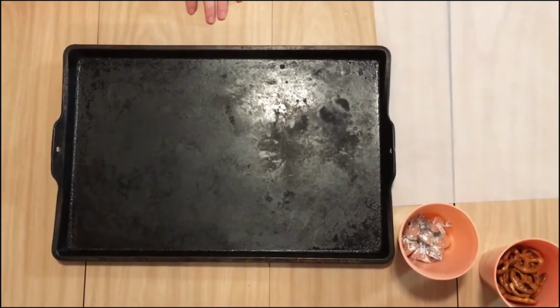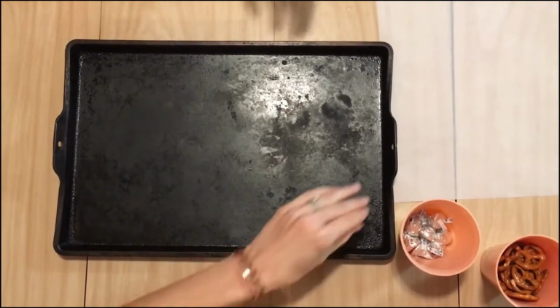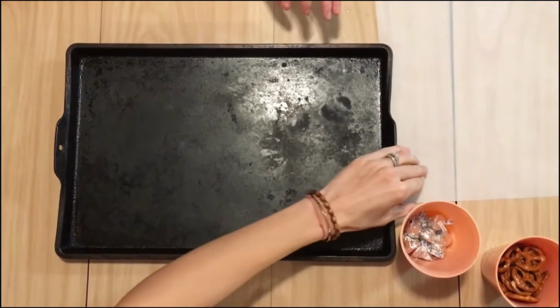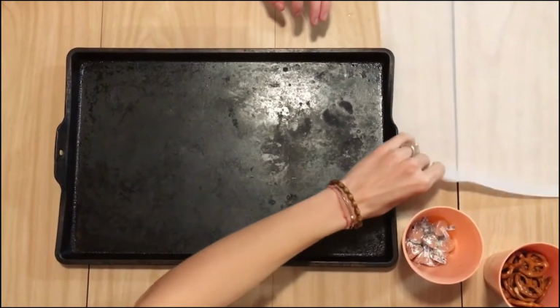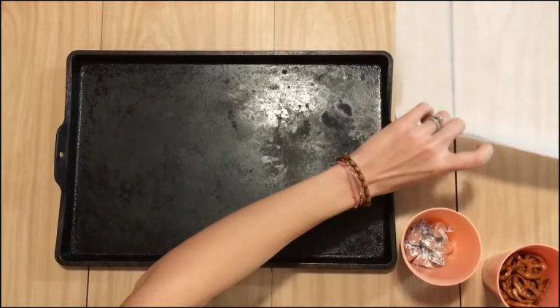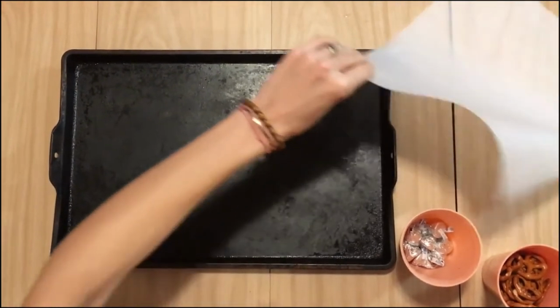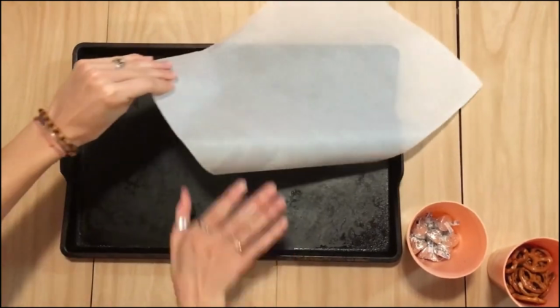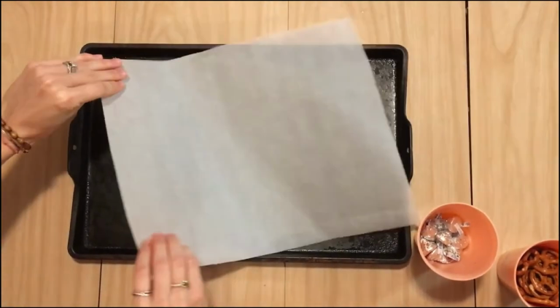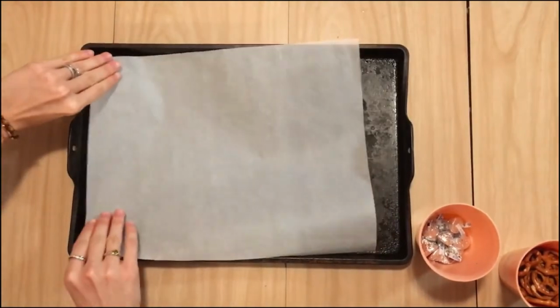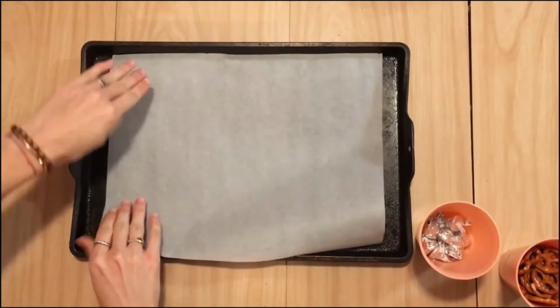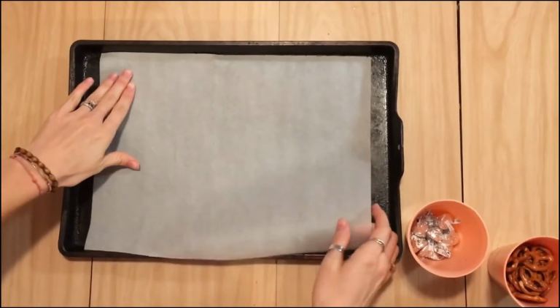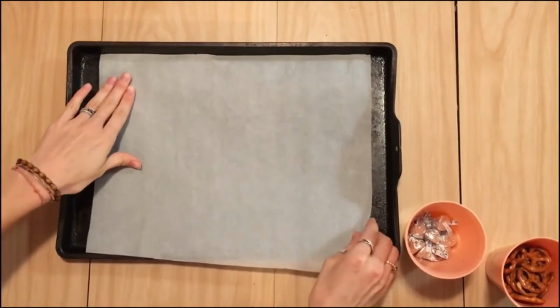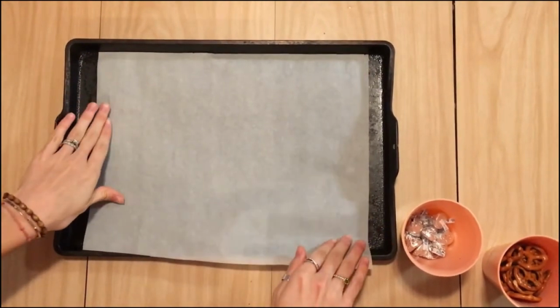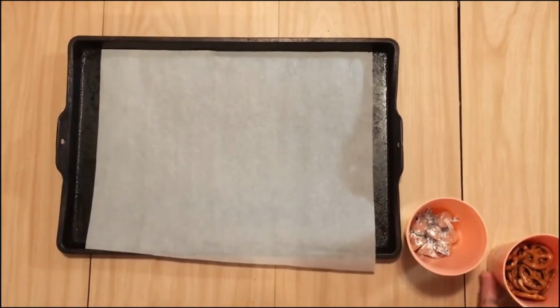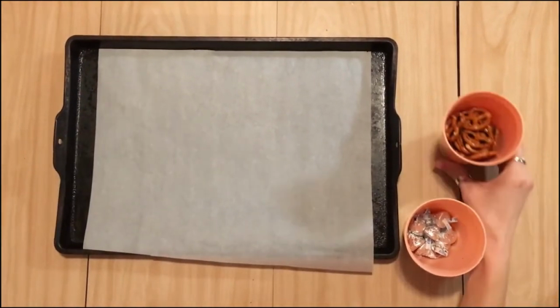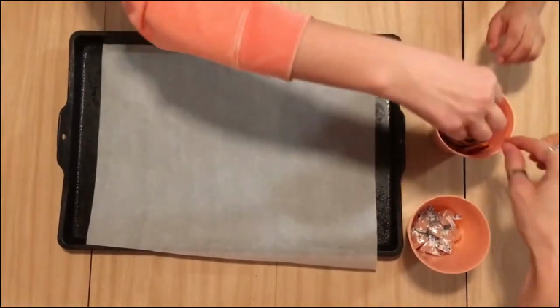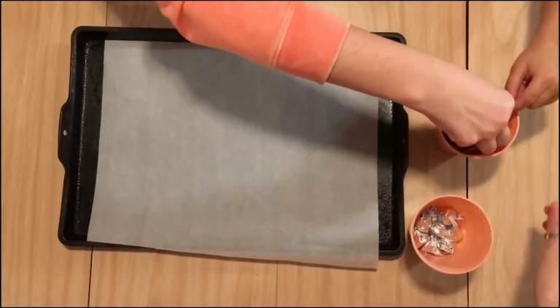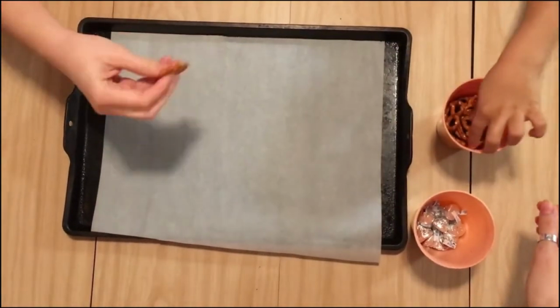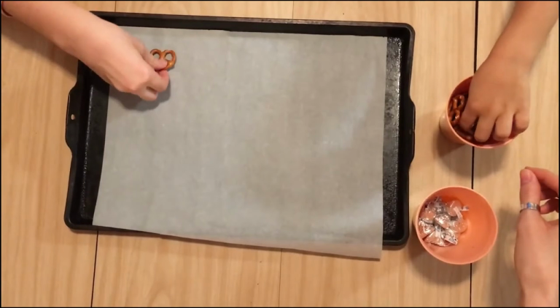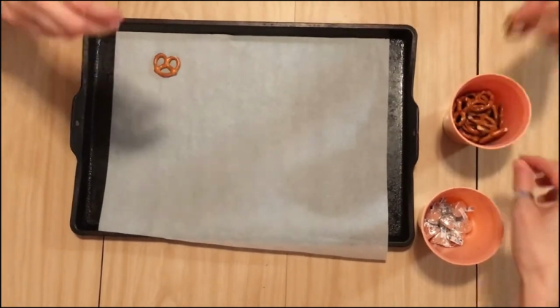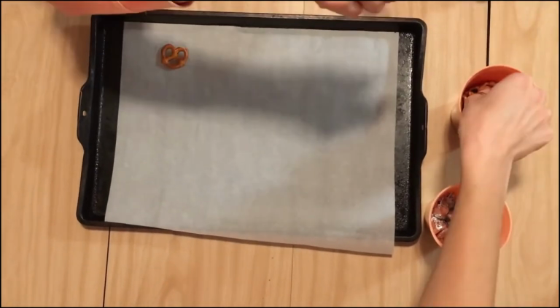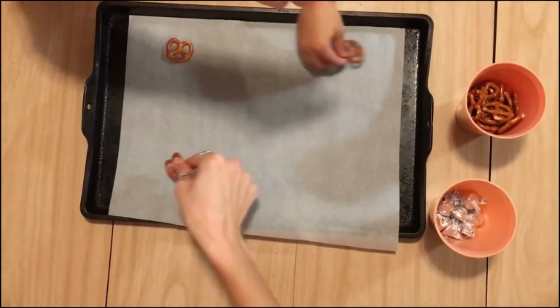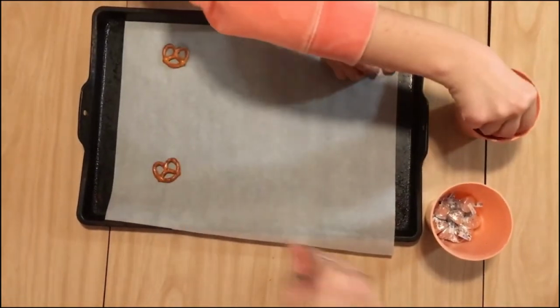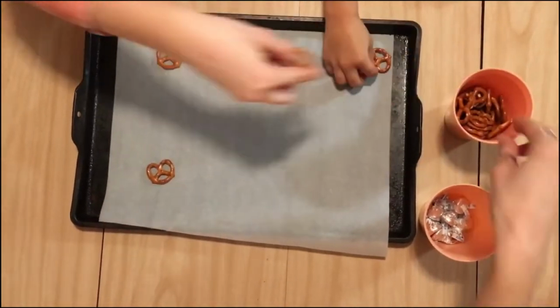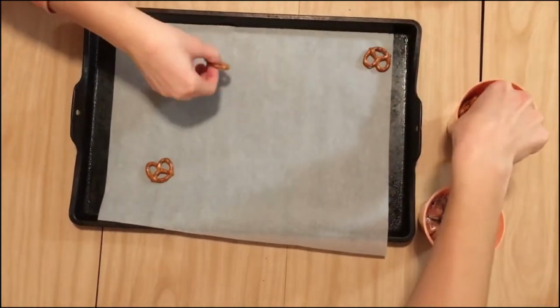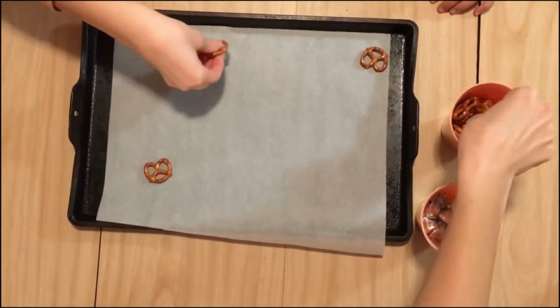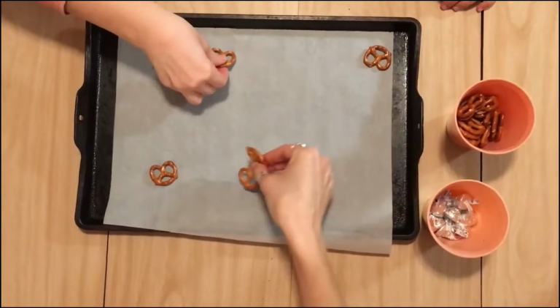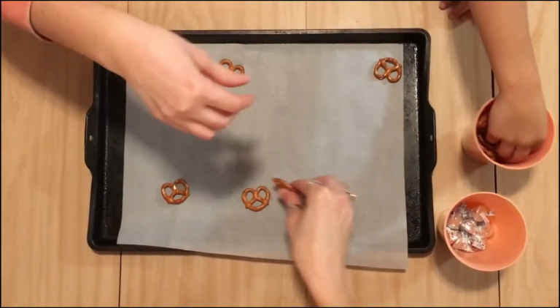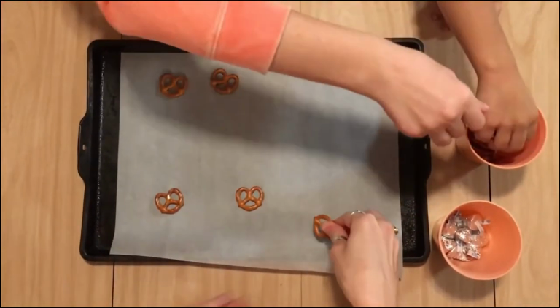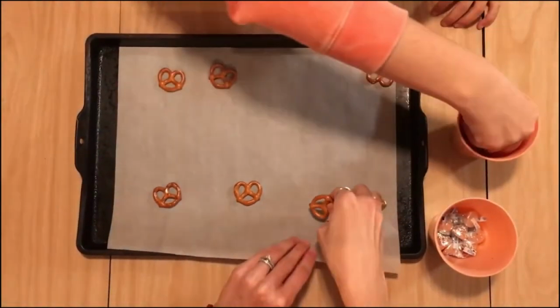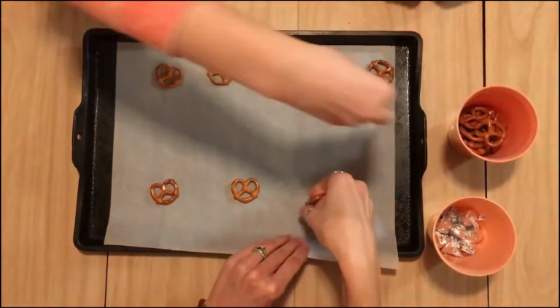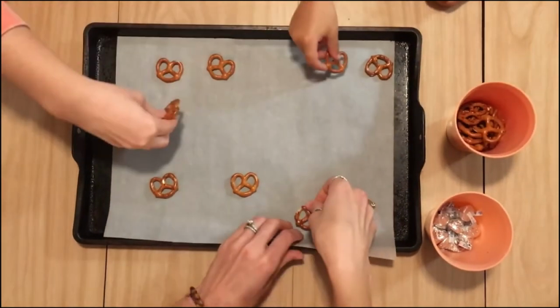To make this tasty, sweet reindeer treat, first you need to line a cookie sheet with parchment paper and then arrange lots of small pretzels on that parchment paper.